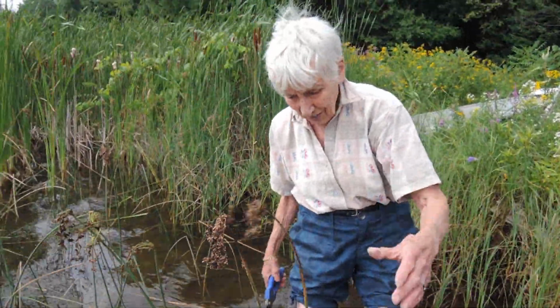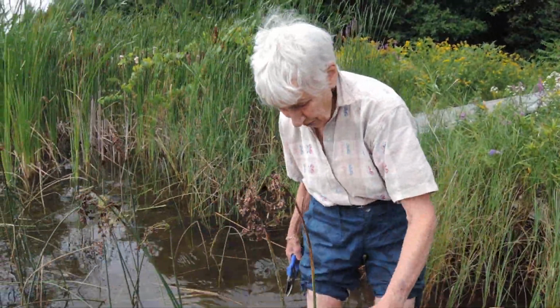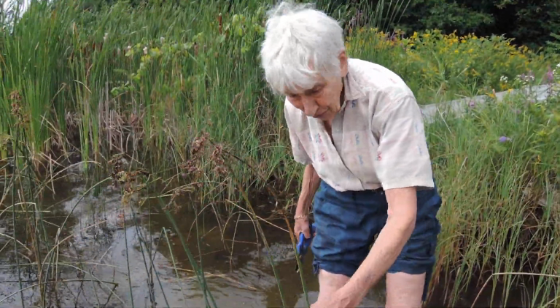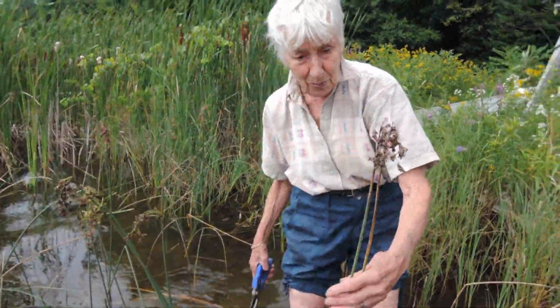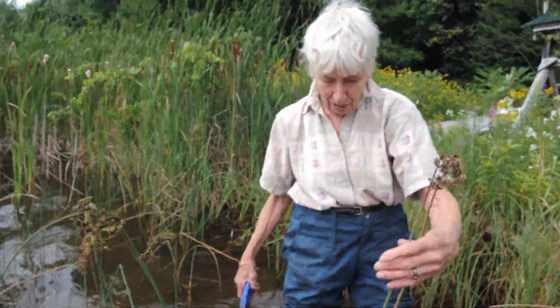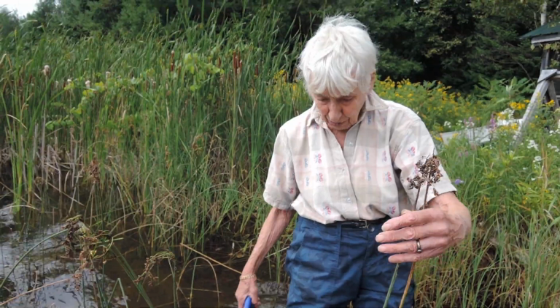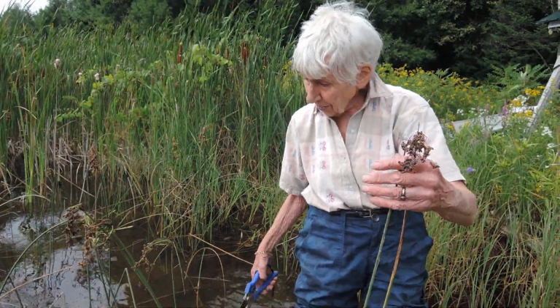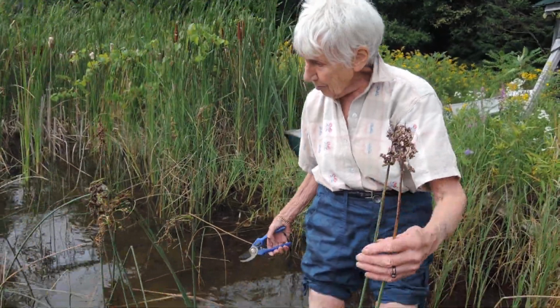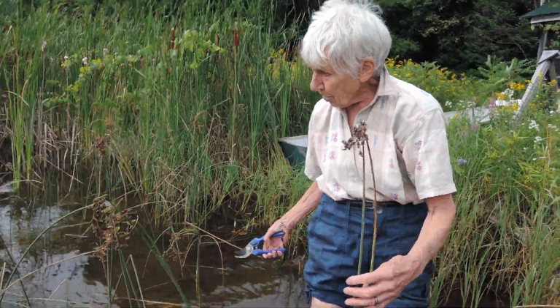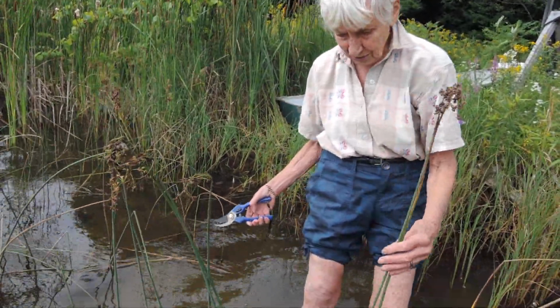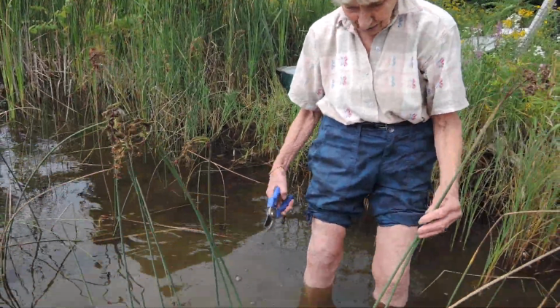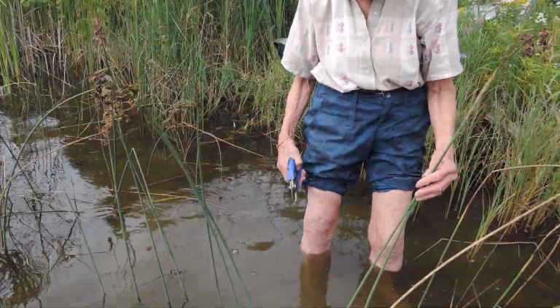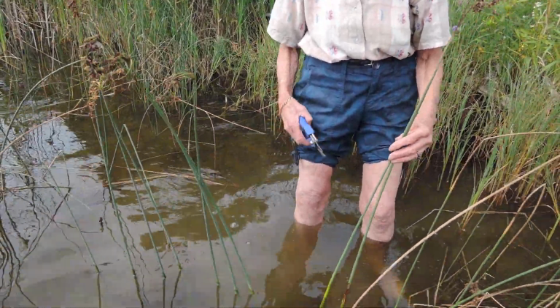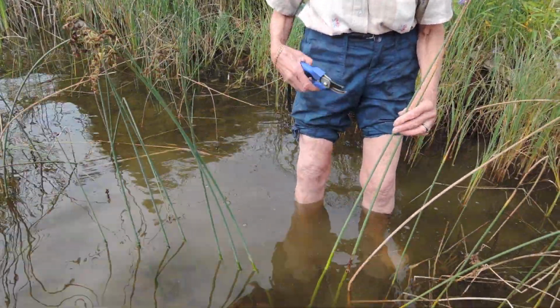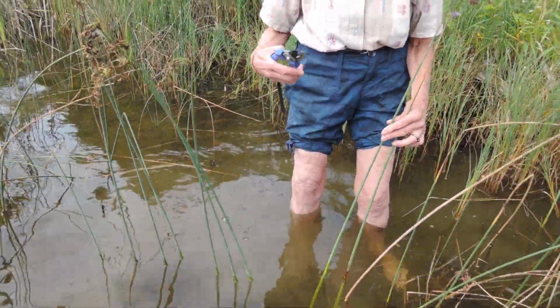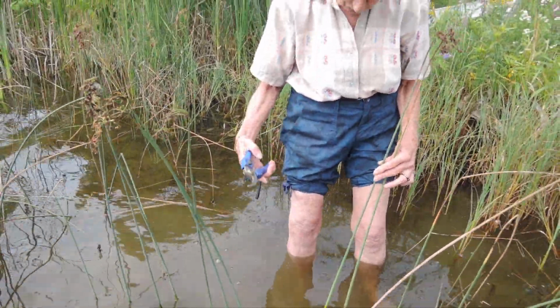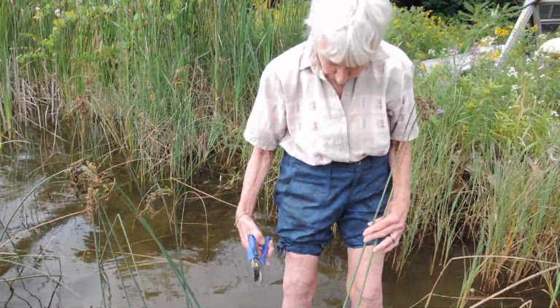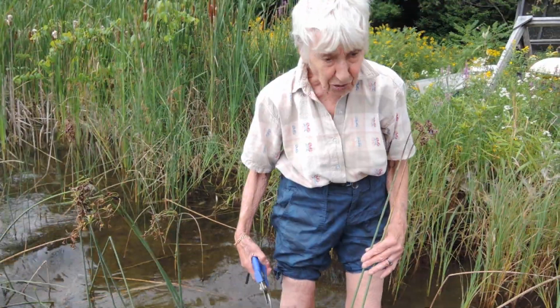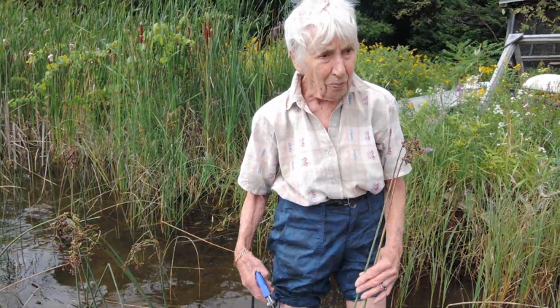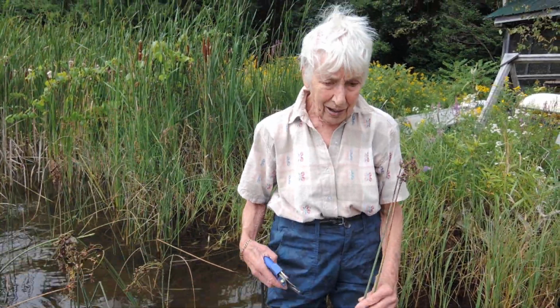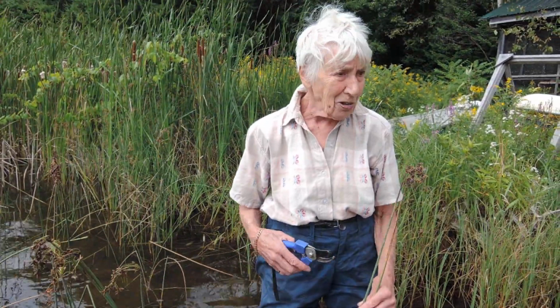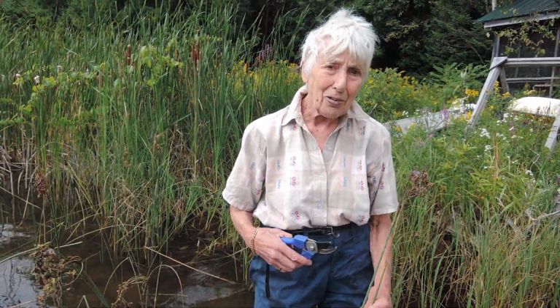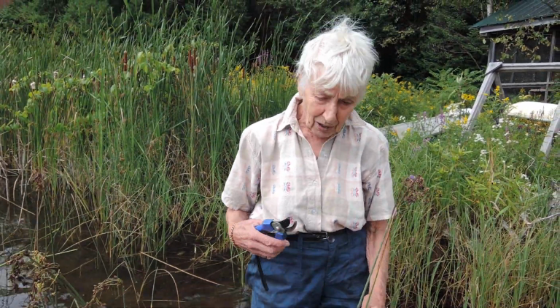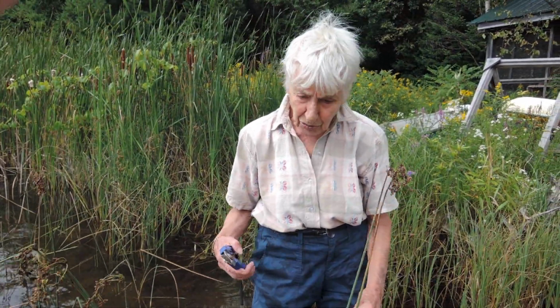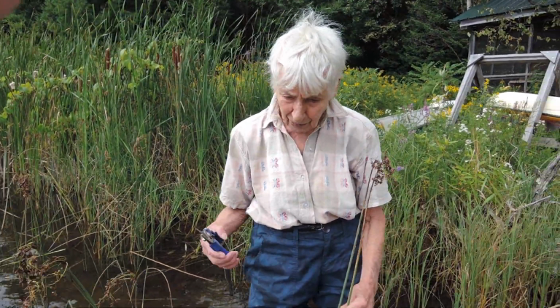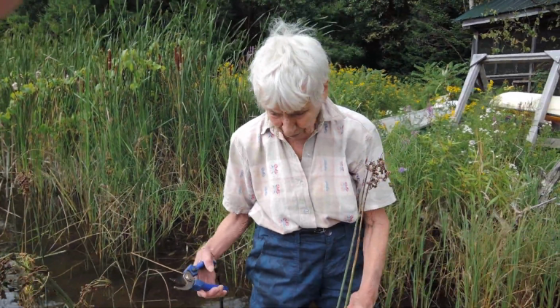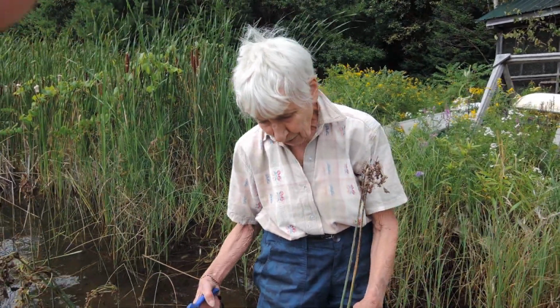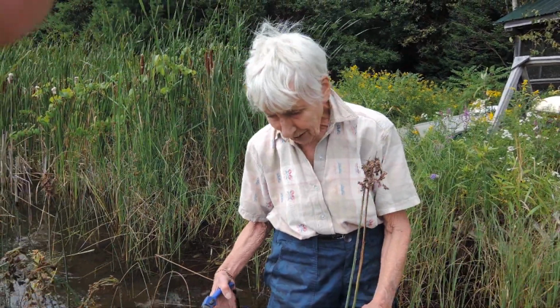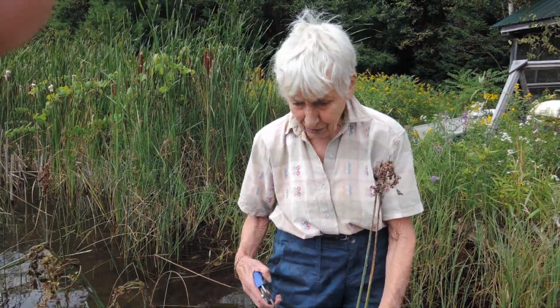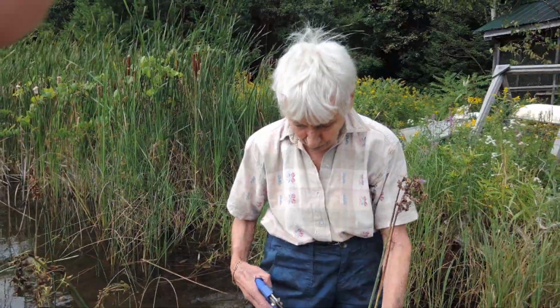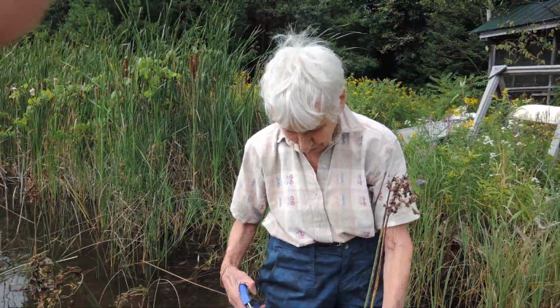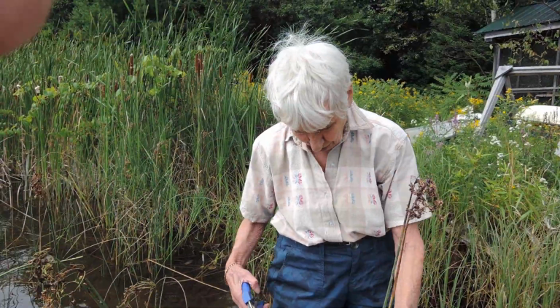This video is going to be about gathering rushes and cattails, and then we're going to explore how to store them and how to mellow them to use for textile arts or for basketry.